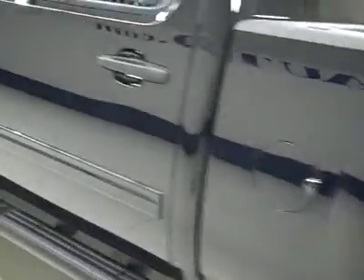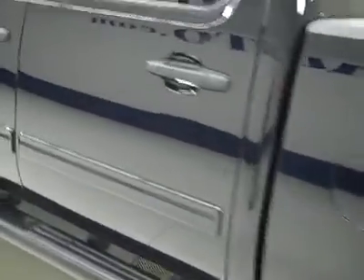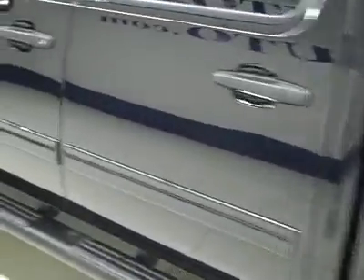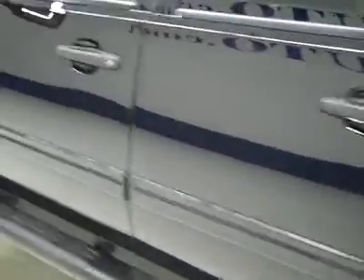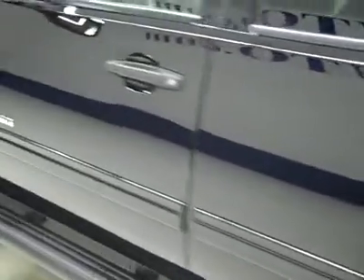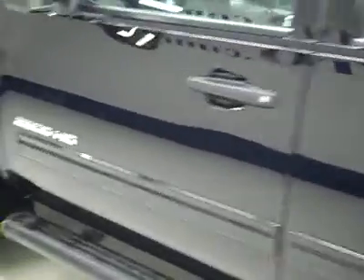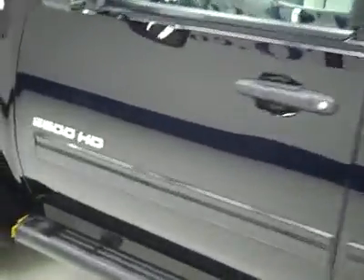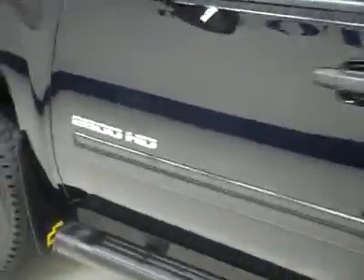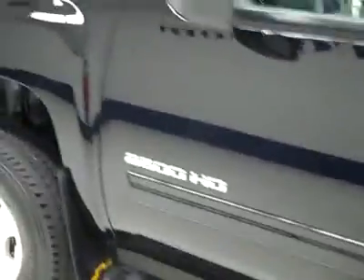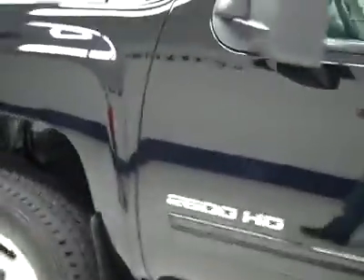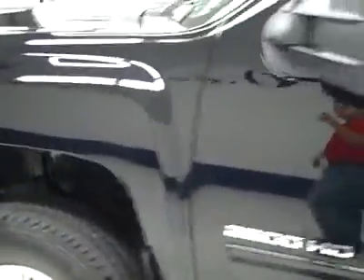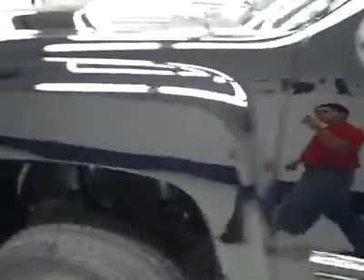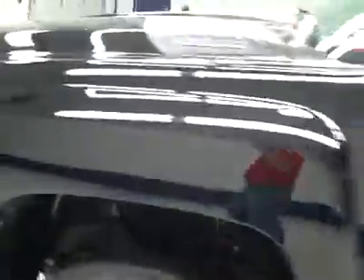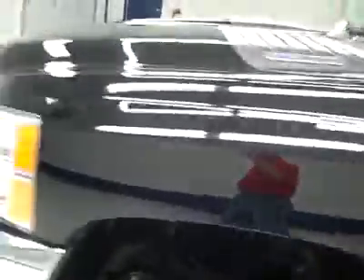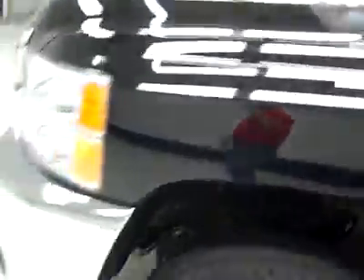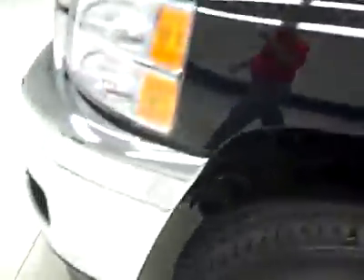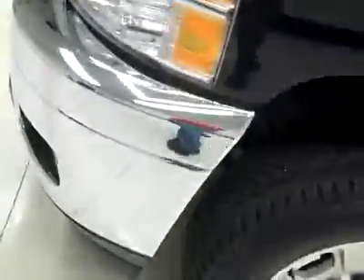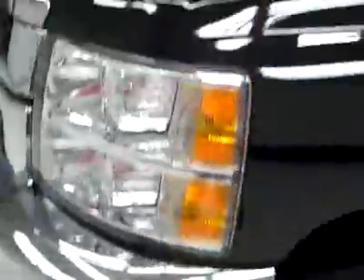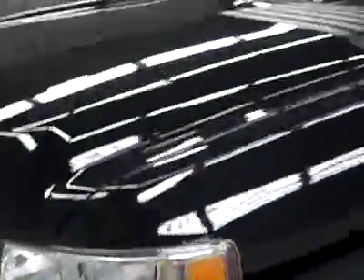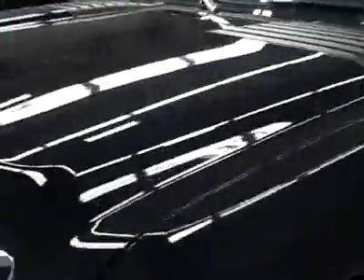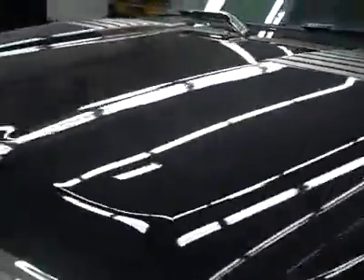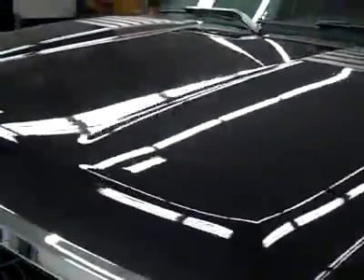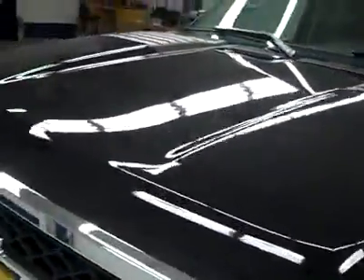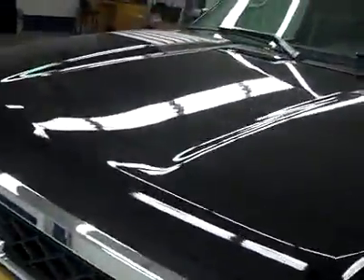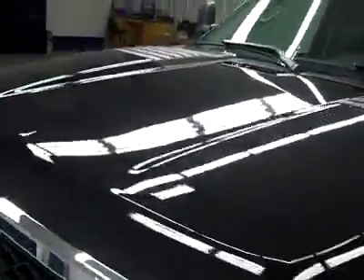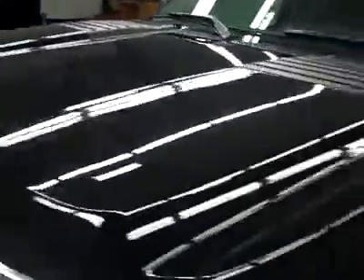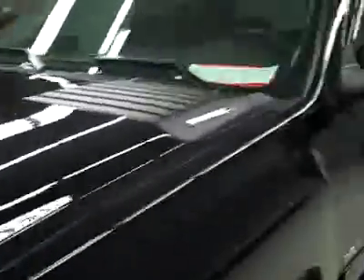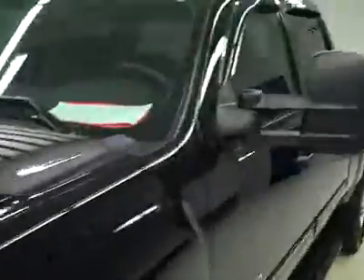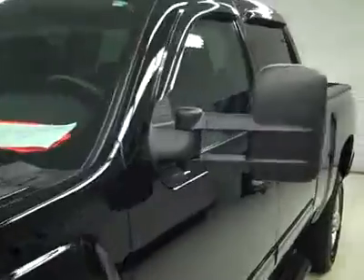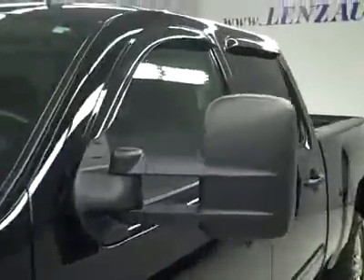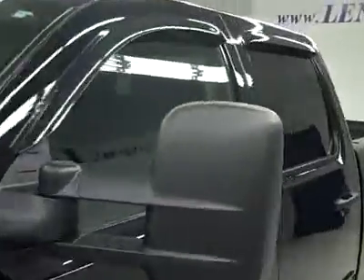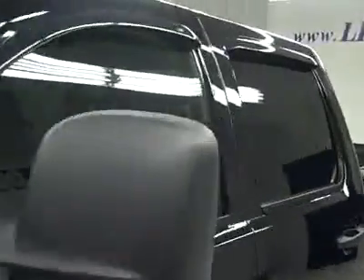Down this side again, nice clean paint, no dents or dings, no scratches here either. The hood's nice and clean too — body's in excellent condition, I'm not seeing any defects.